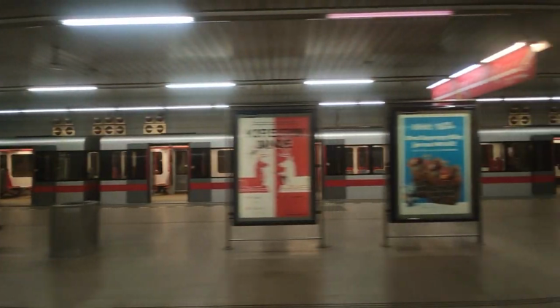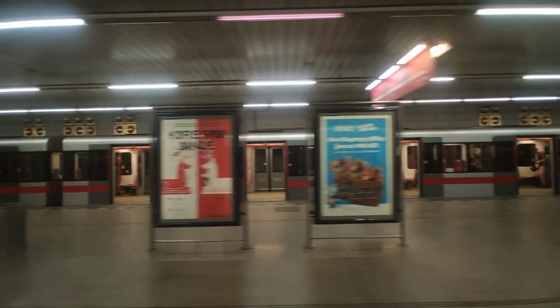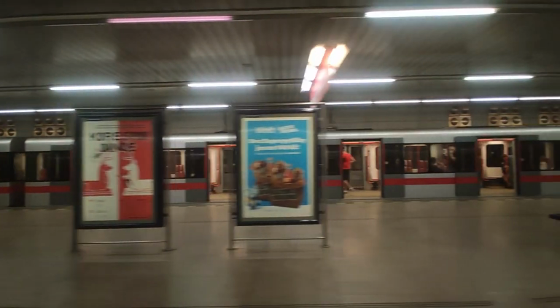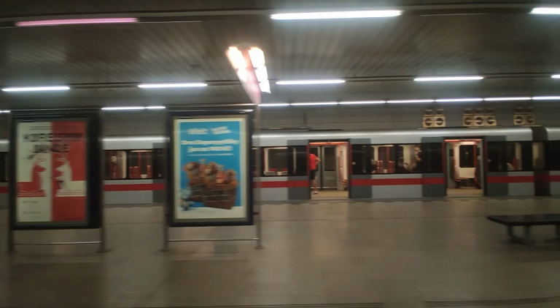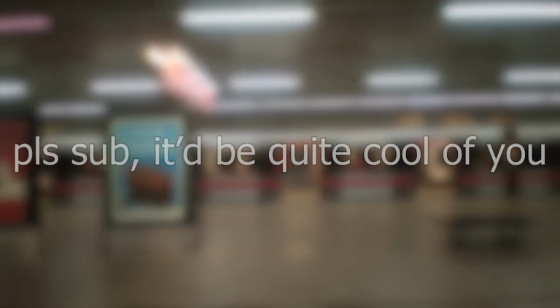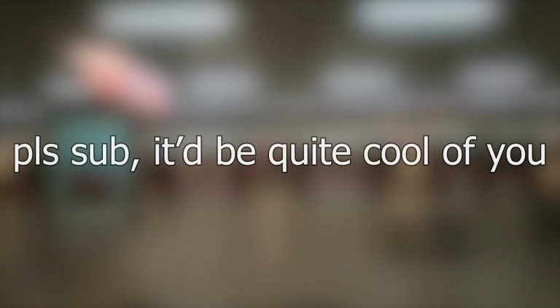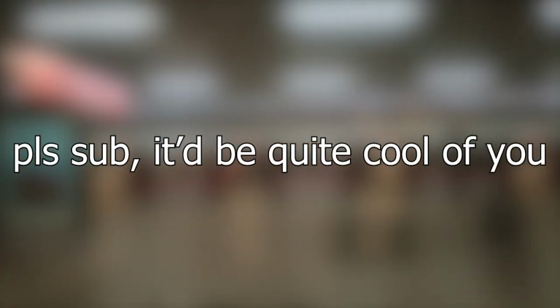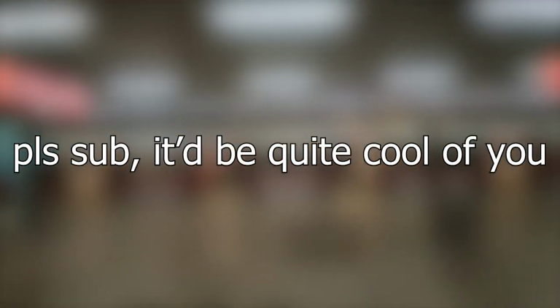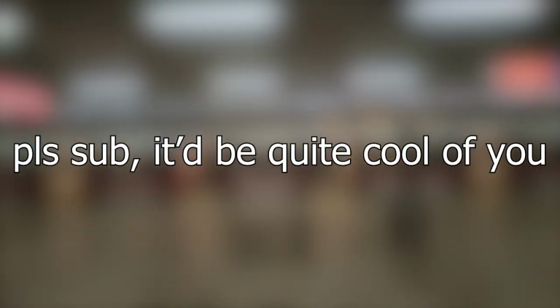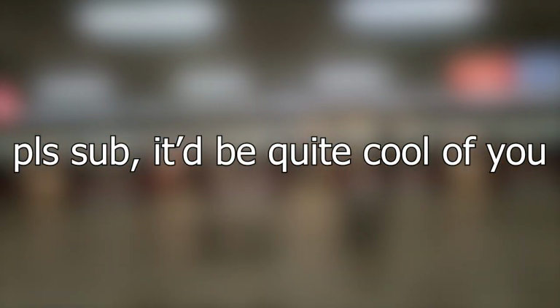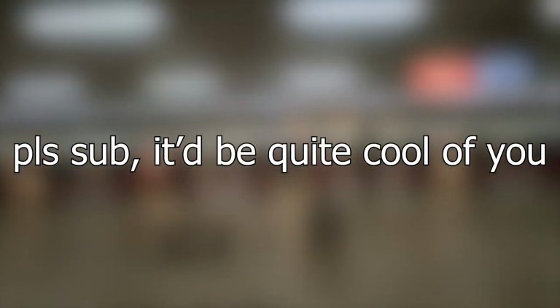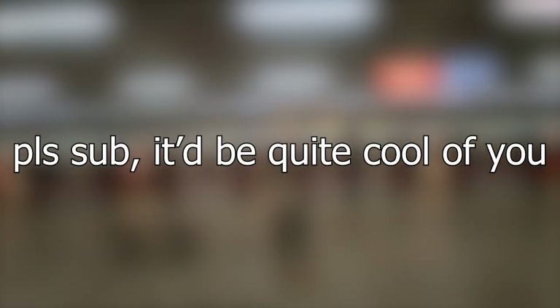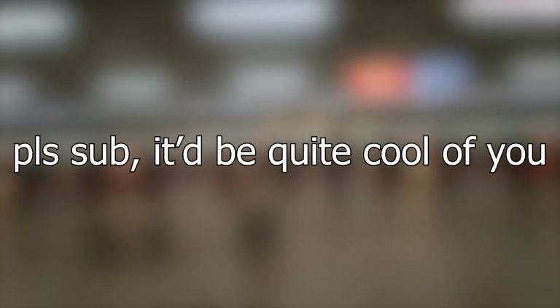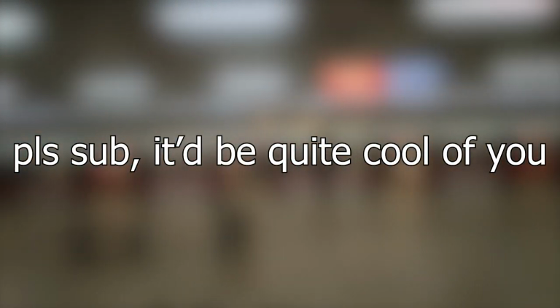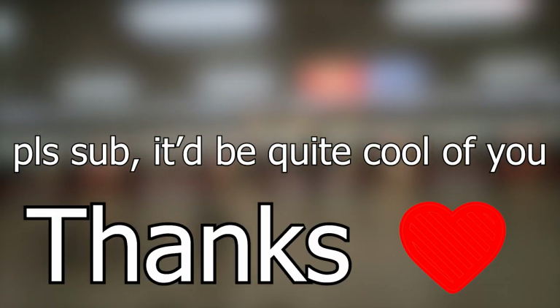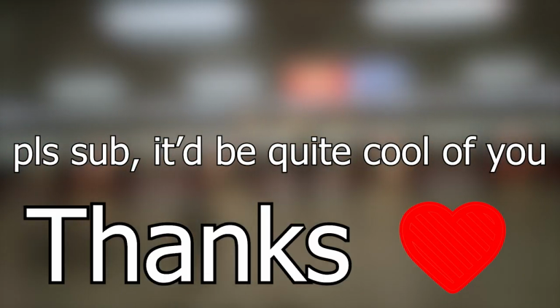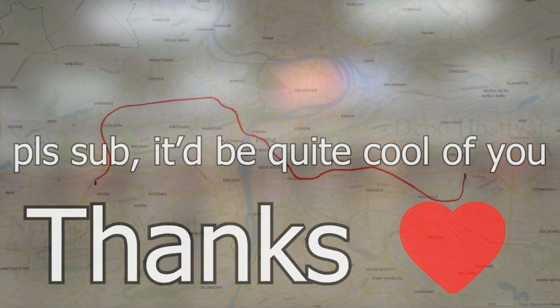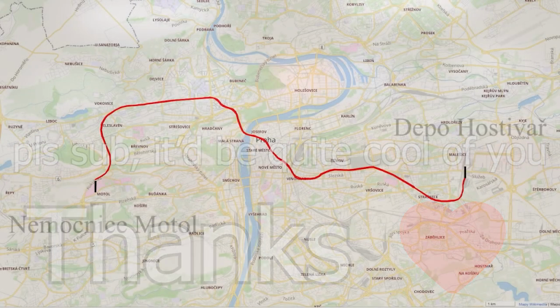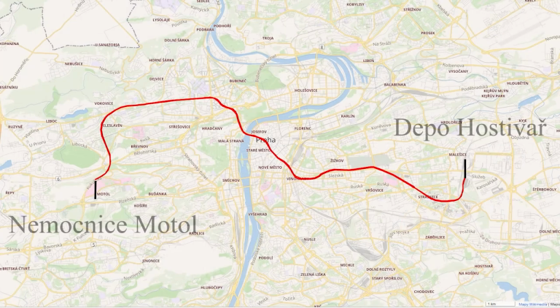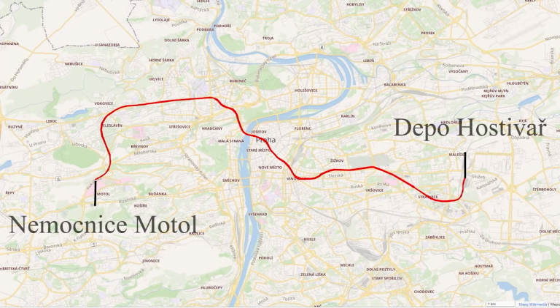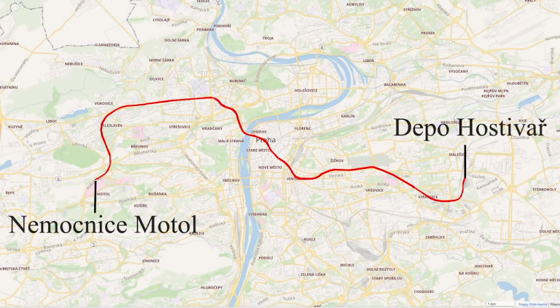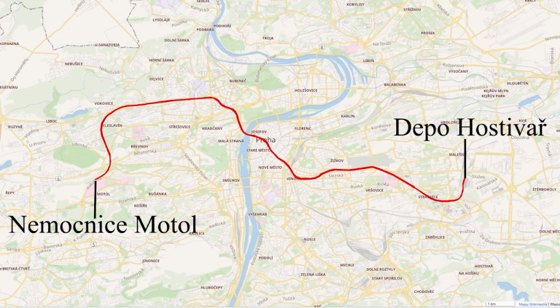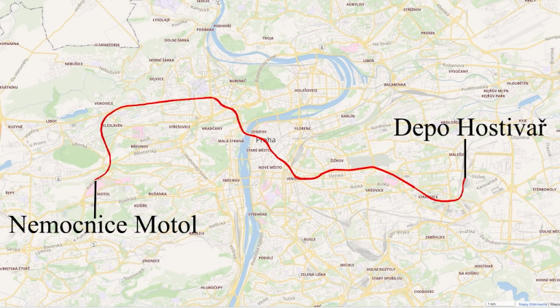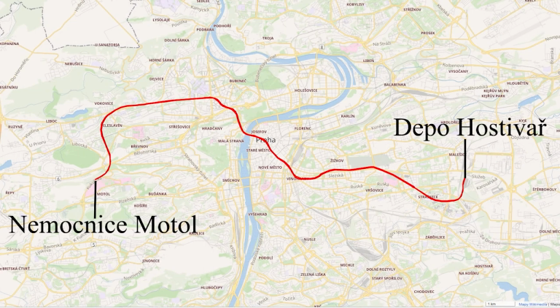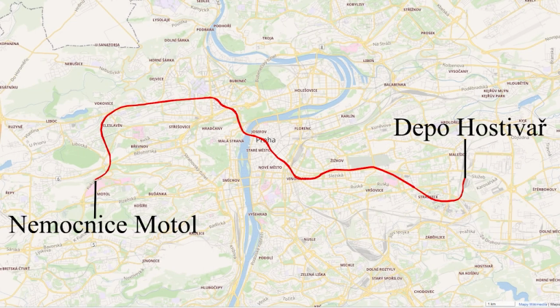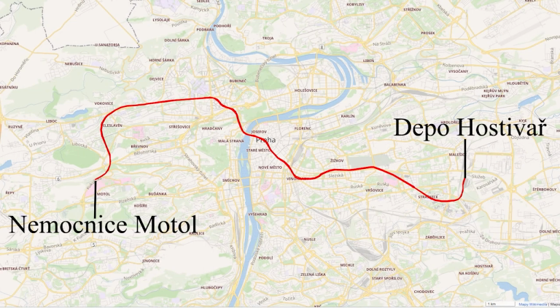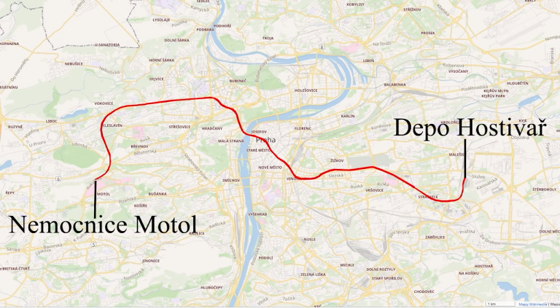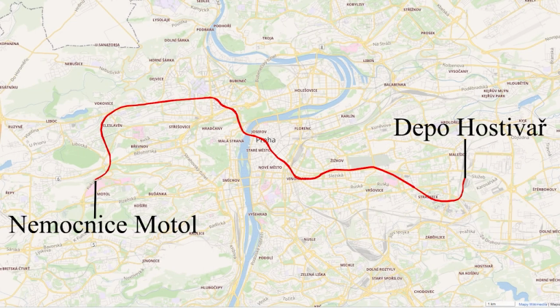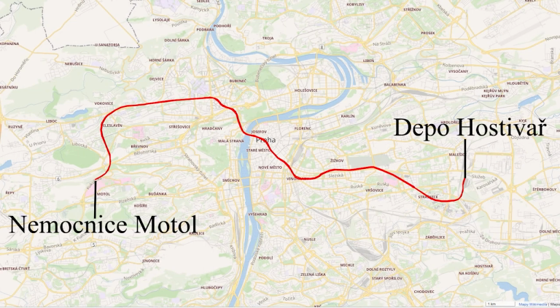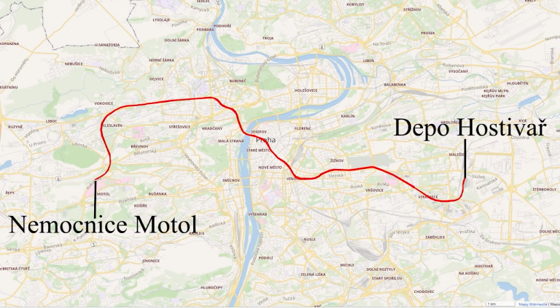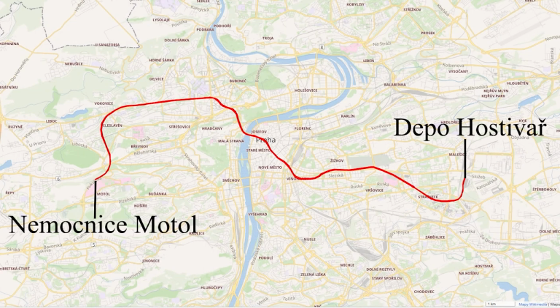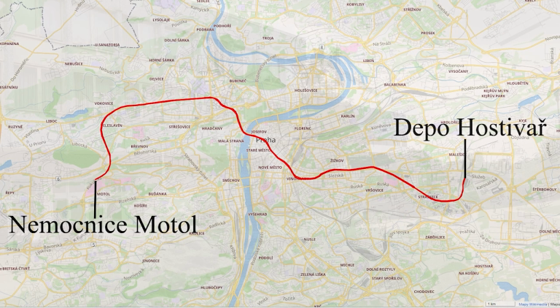Before the video starts, please consider subscribing — it's free and it helps out a ton. Thanks, and on to the video. First off, we're going to begin with the A-line, which leads from Nemocnice Motol to Depo Hostivař.